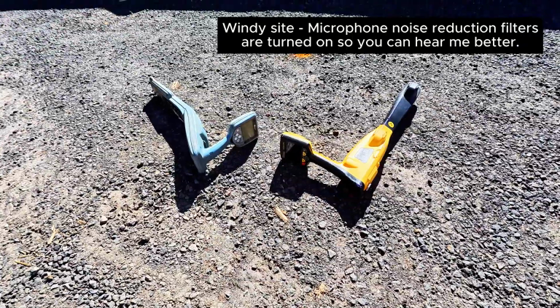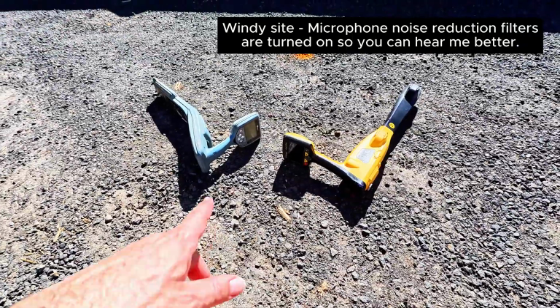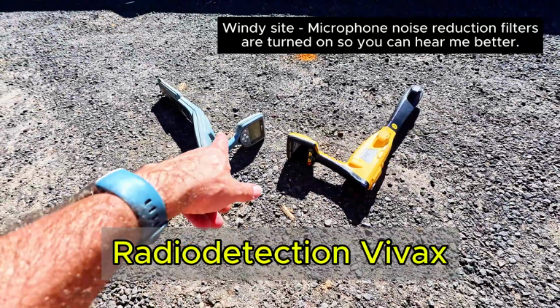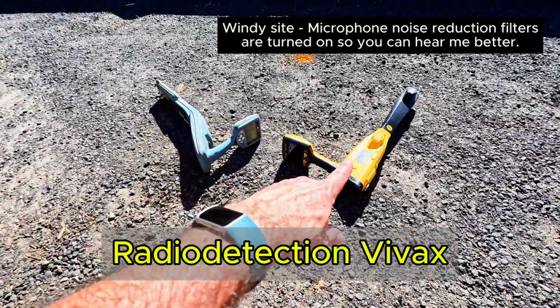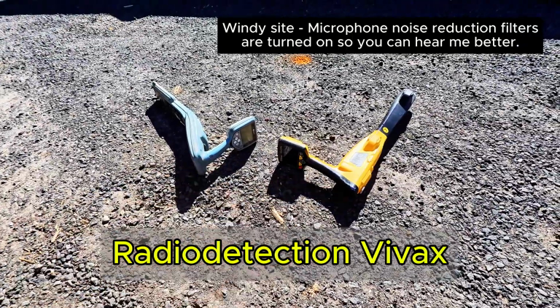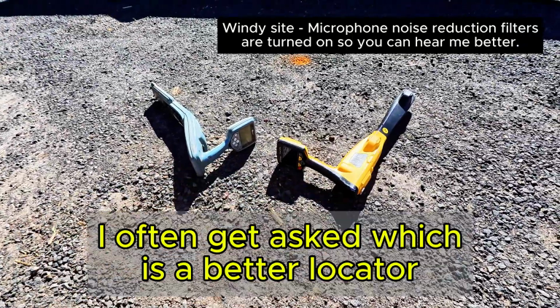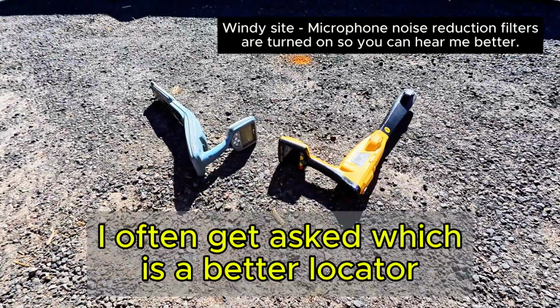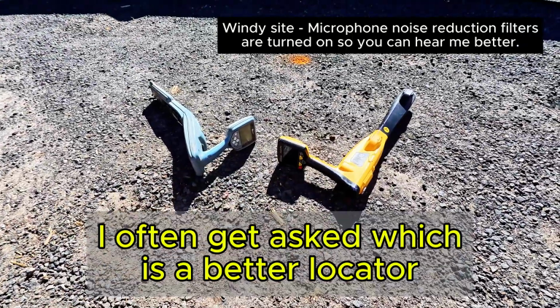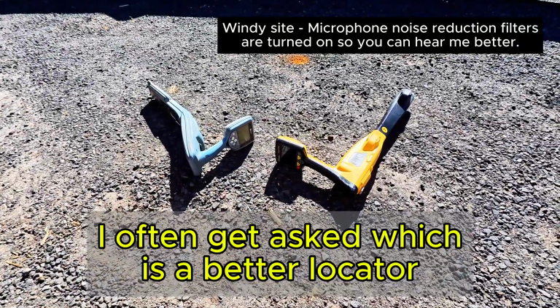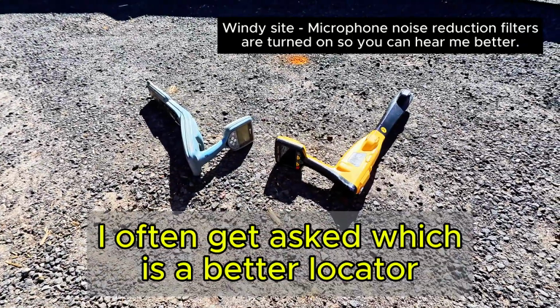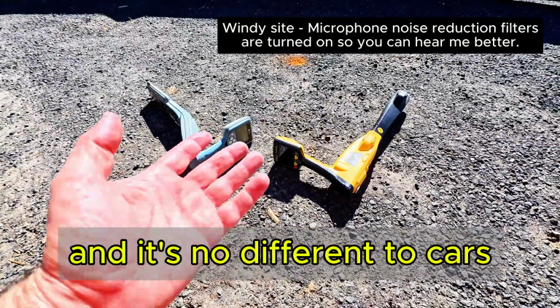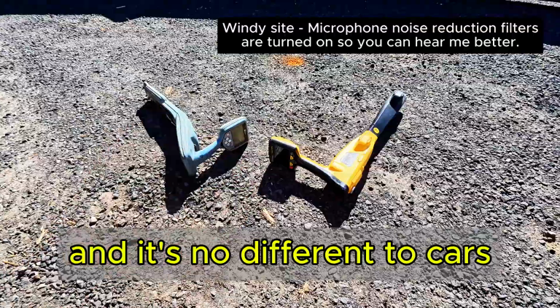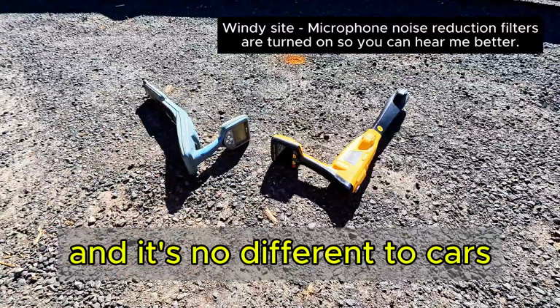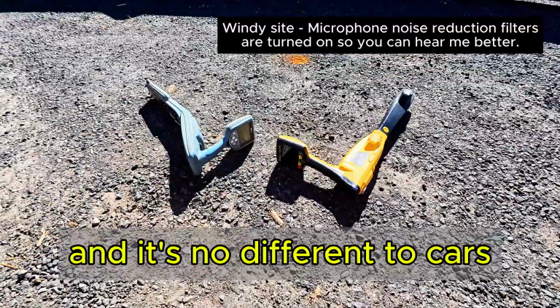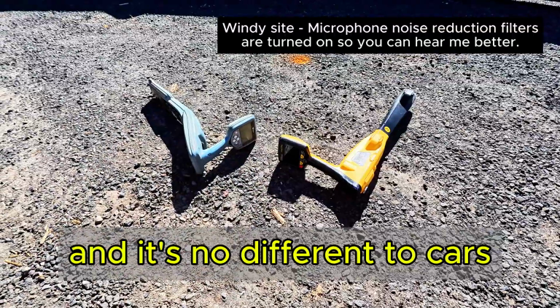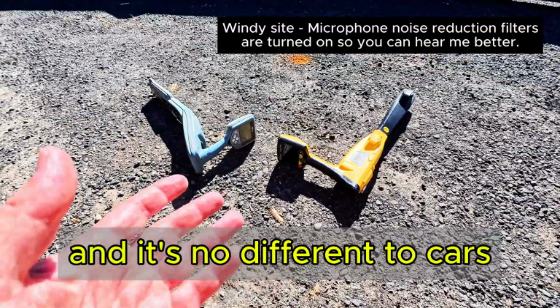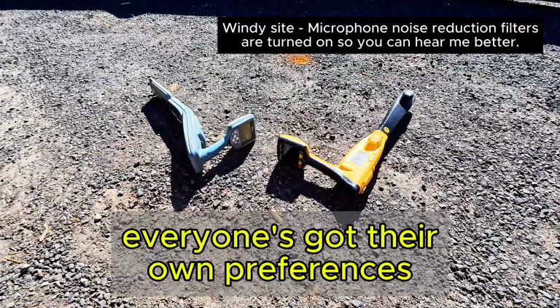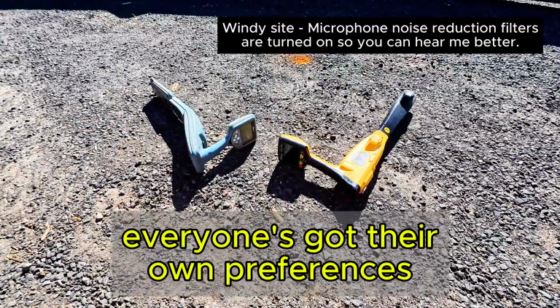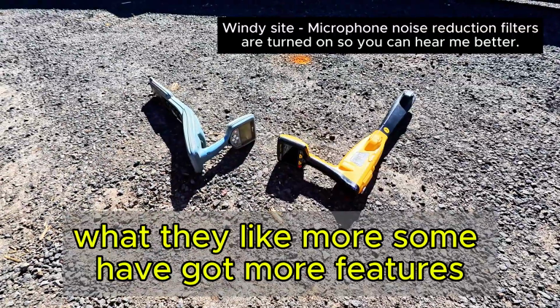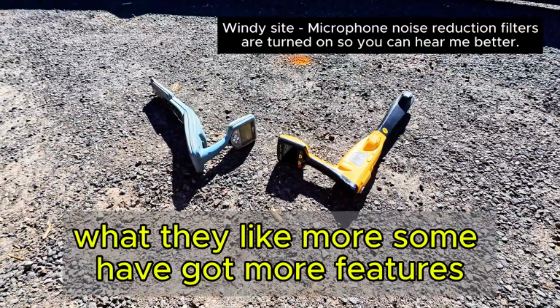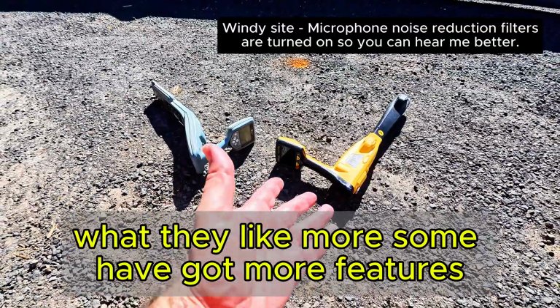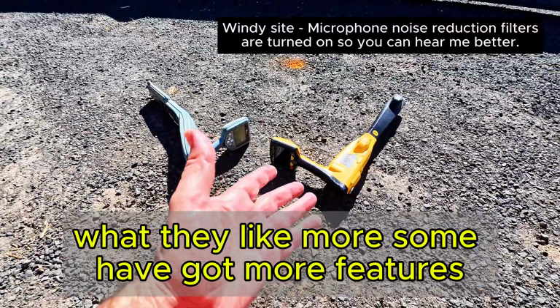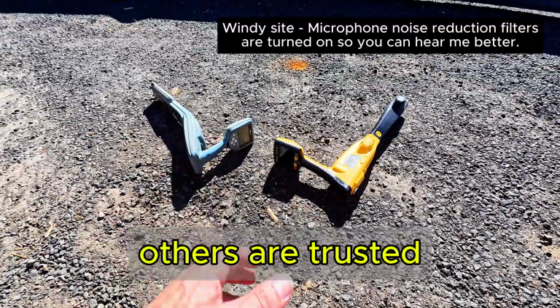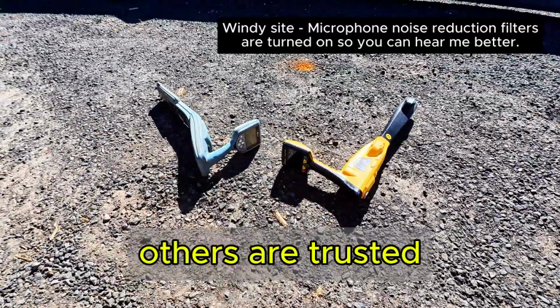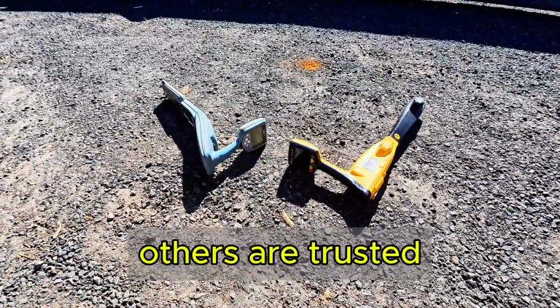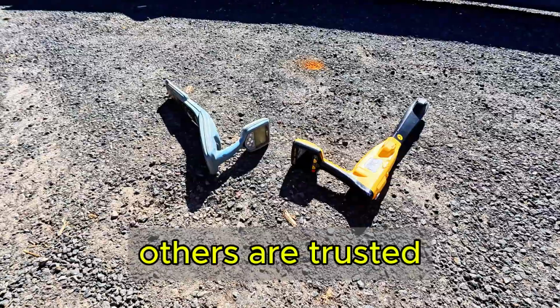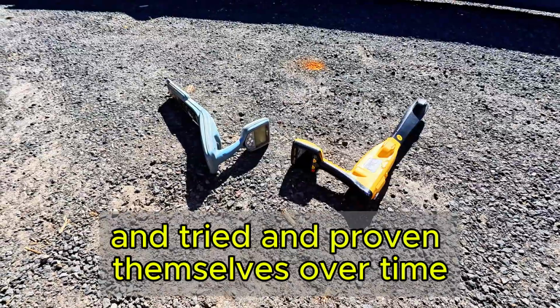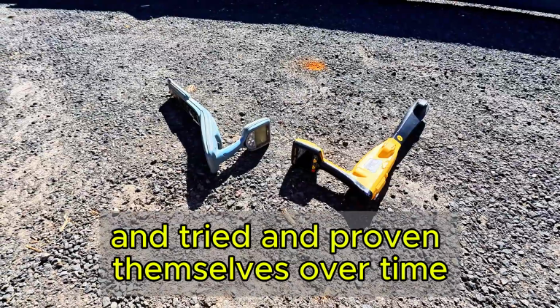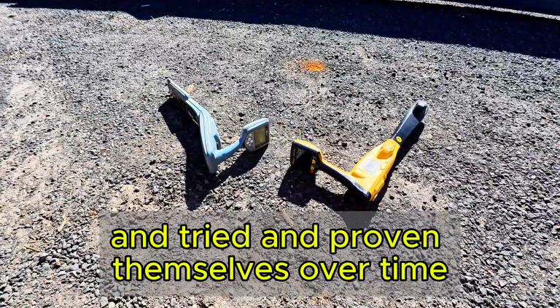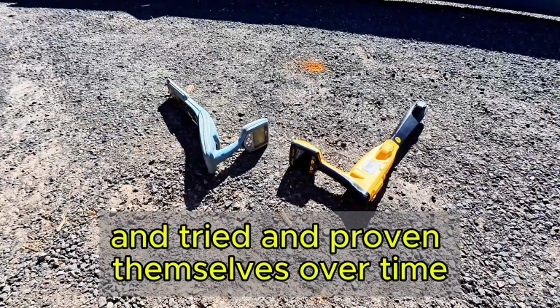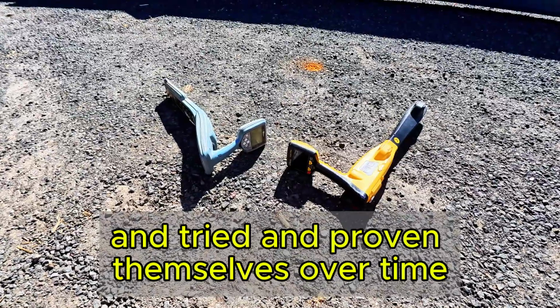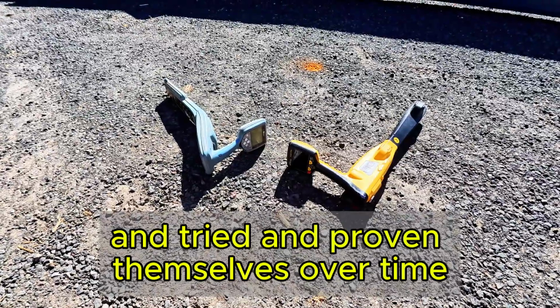Locators - Radio Detection and VVX. I often get asked which is a better locator, and it's so different. Everyone's got their own preferences for what they like more. Some have got more features, others are trusted and tried and have proven themselves over time.